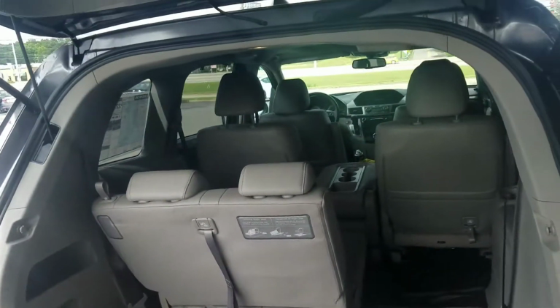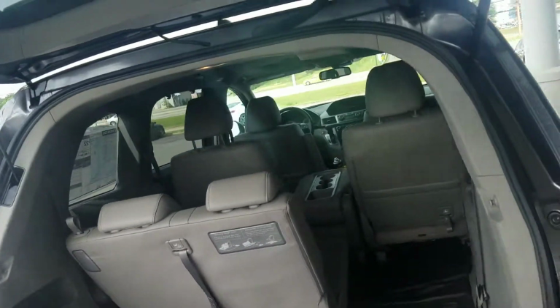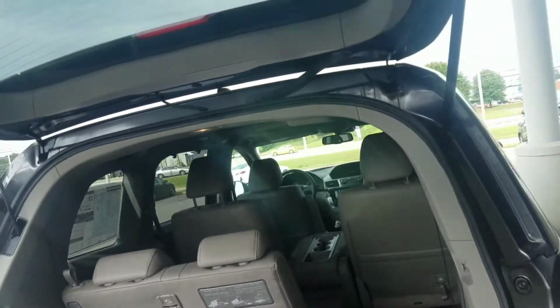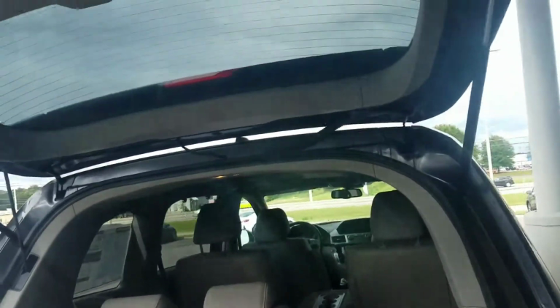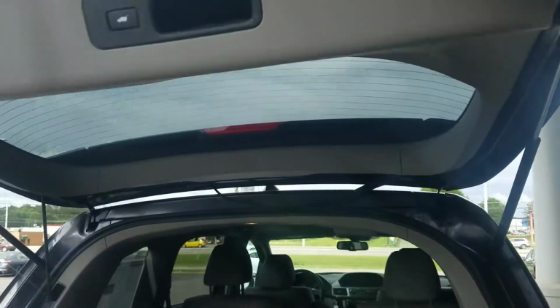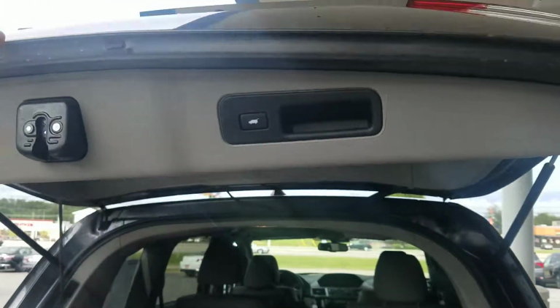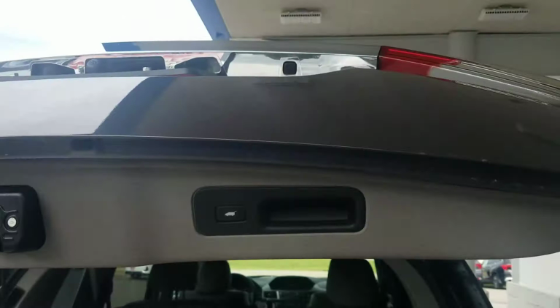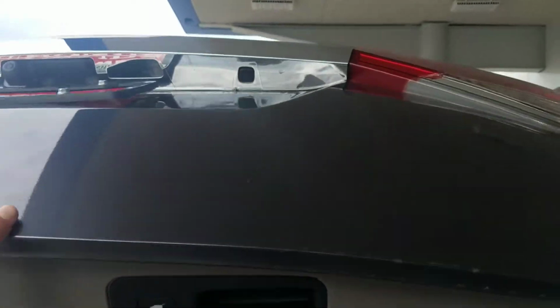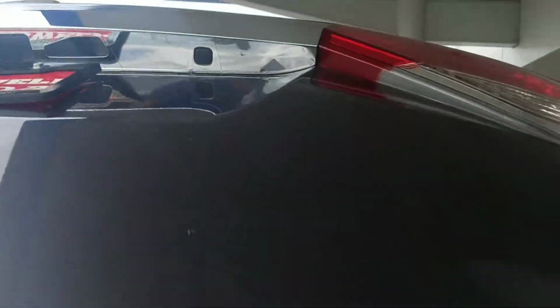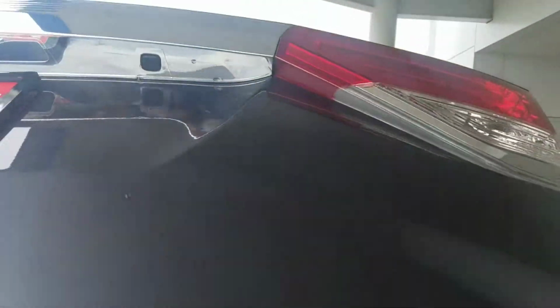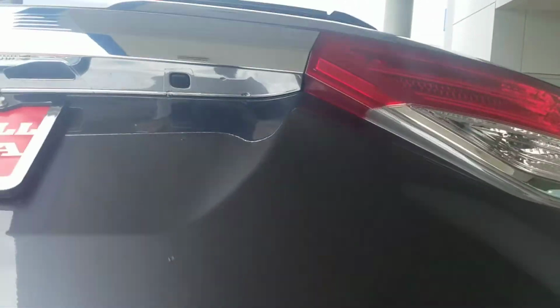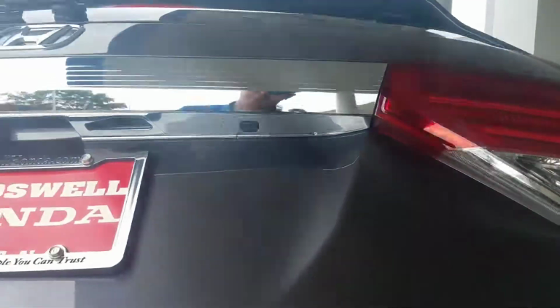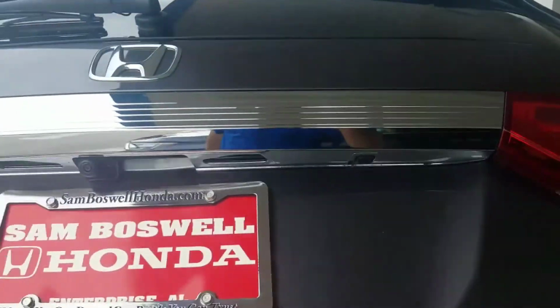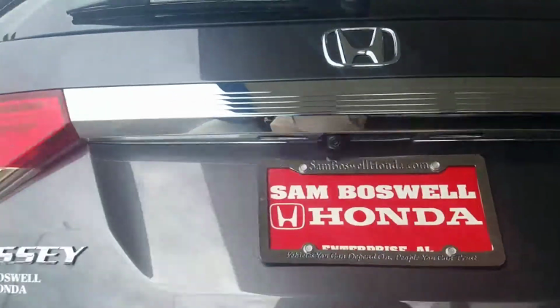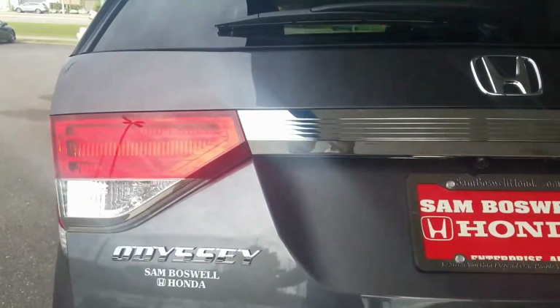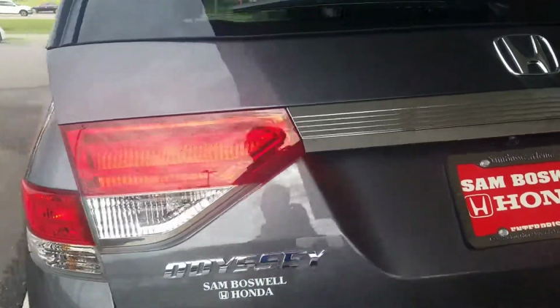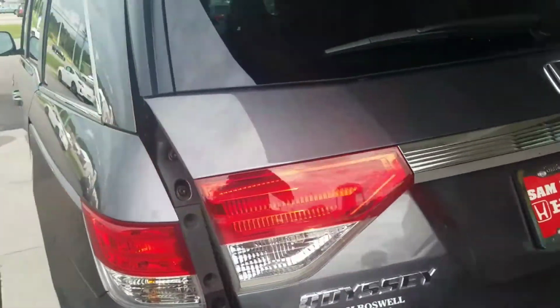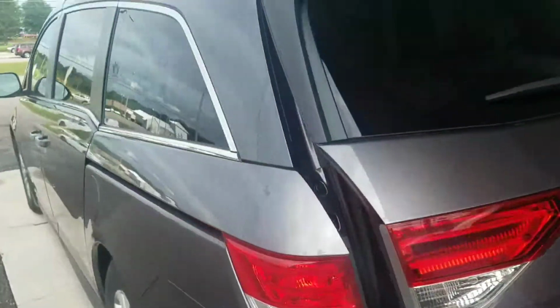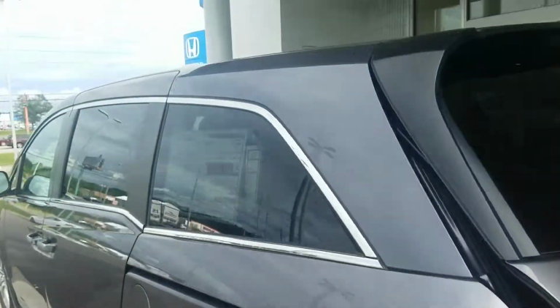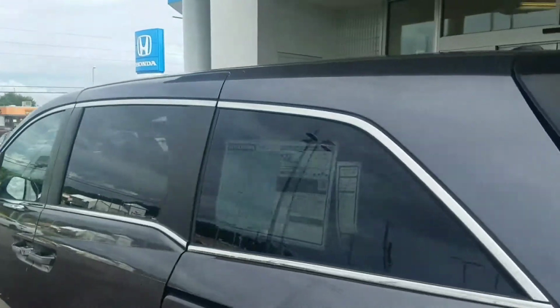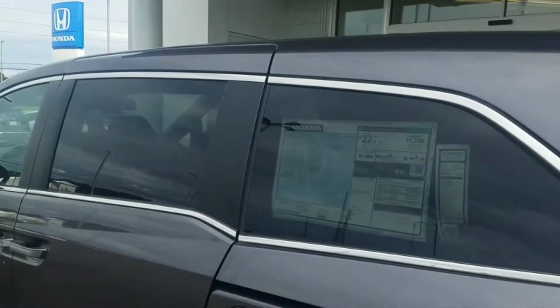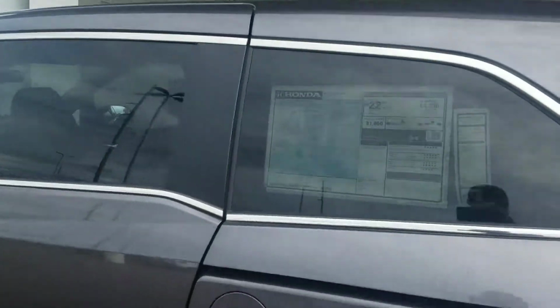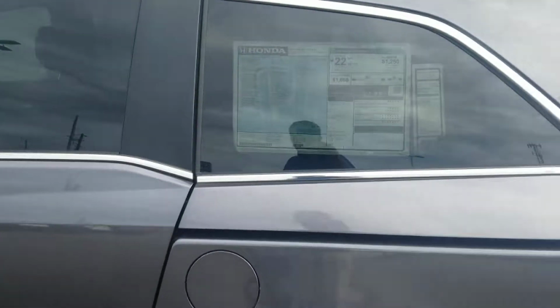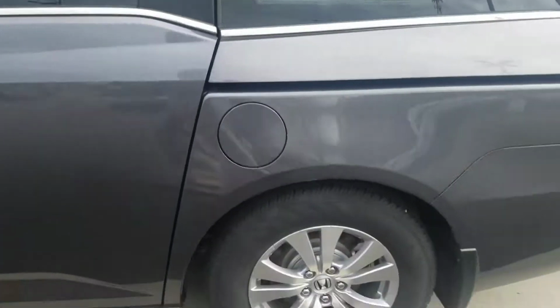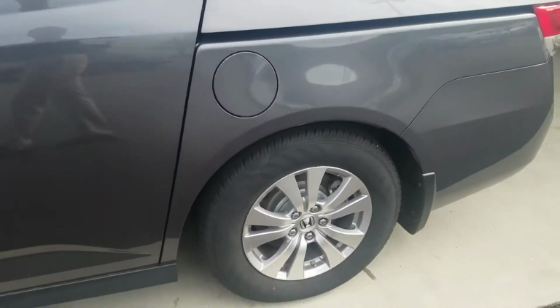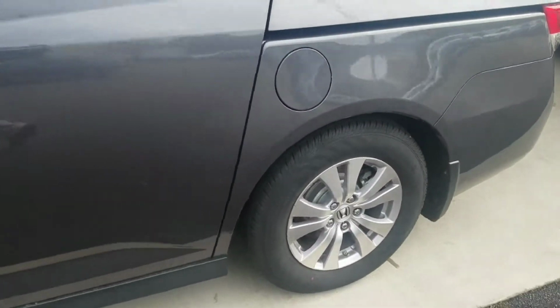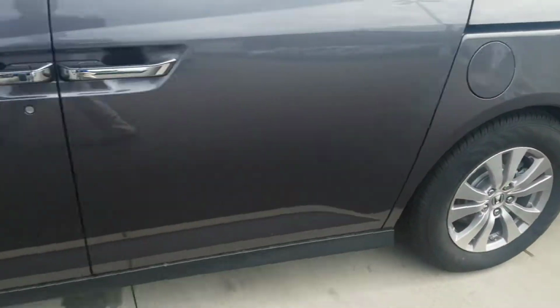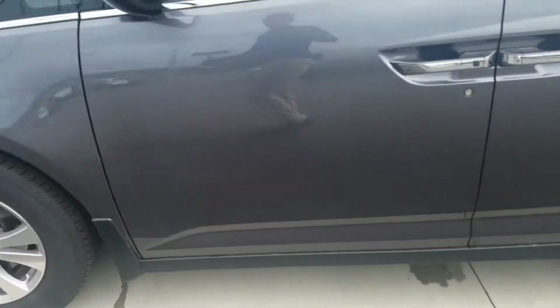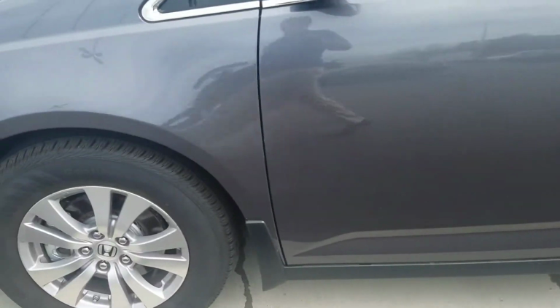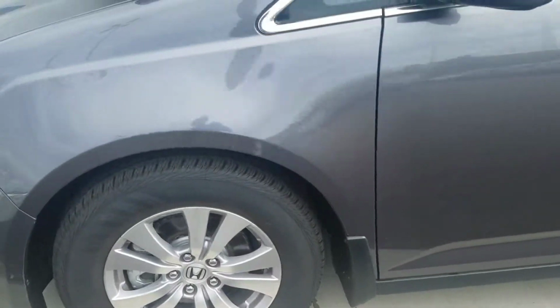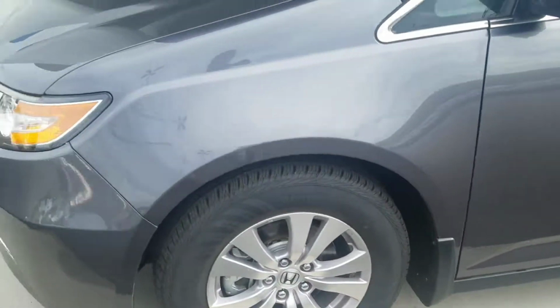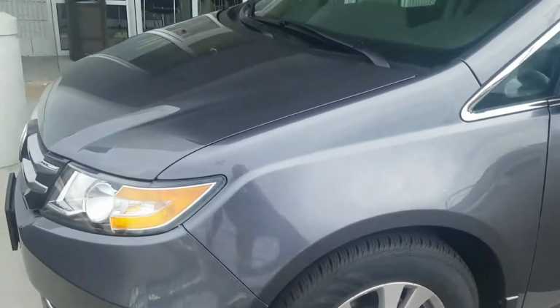You can control the door from up front, from back here, or with the remote. Backup camera as well. XM radio. Splash guards on each fender well — definitely nice protection.